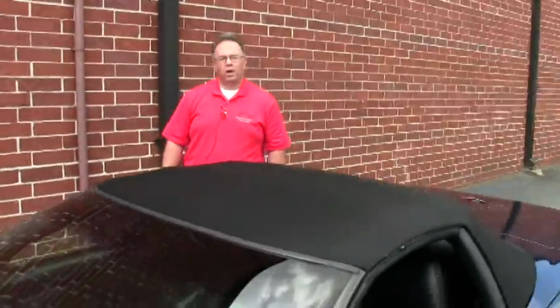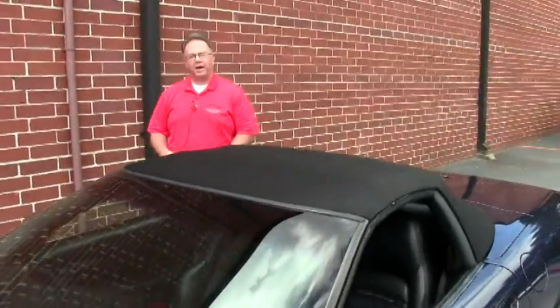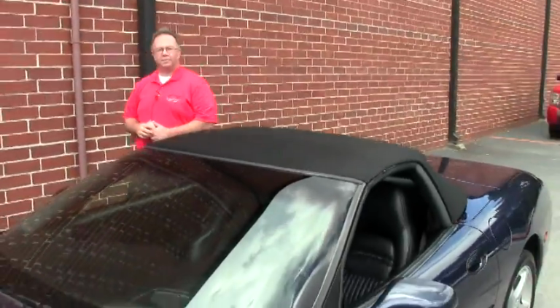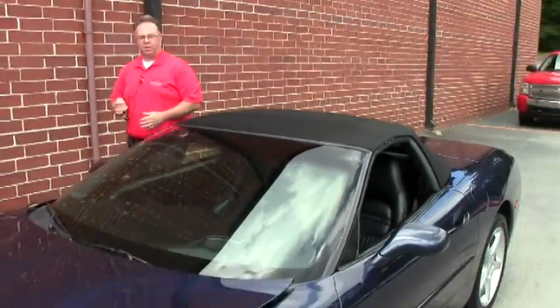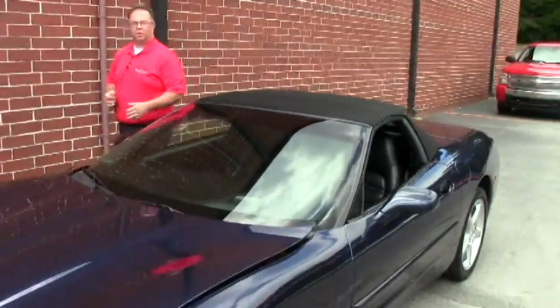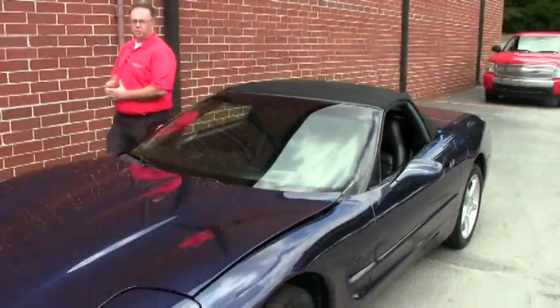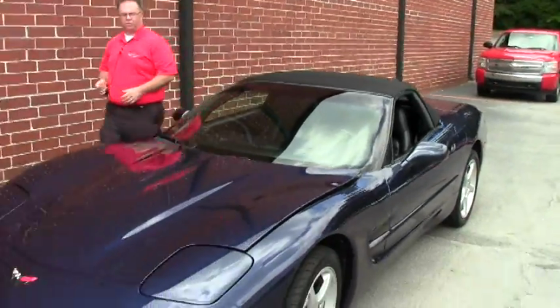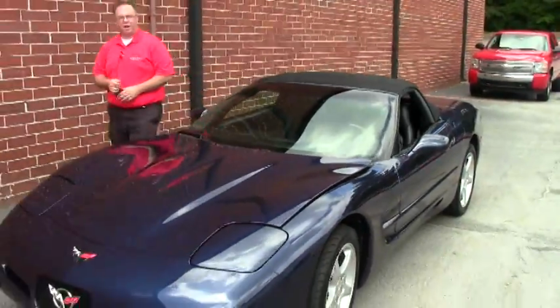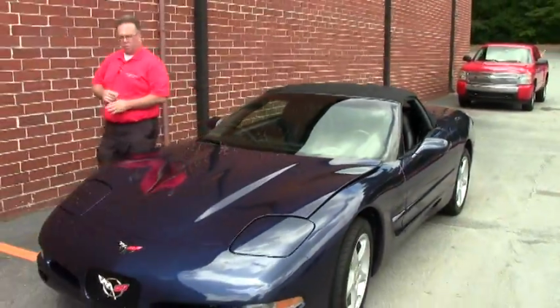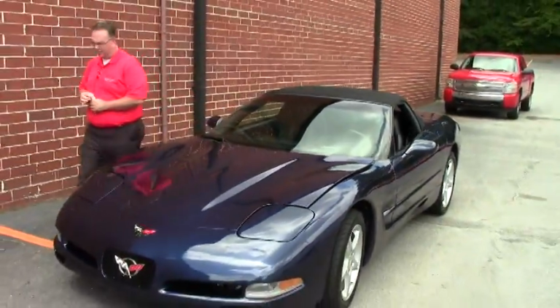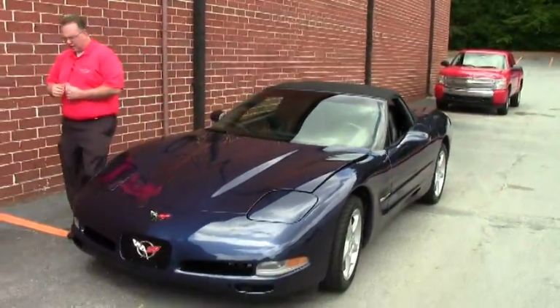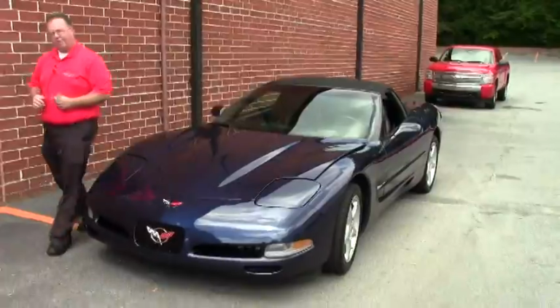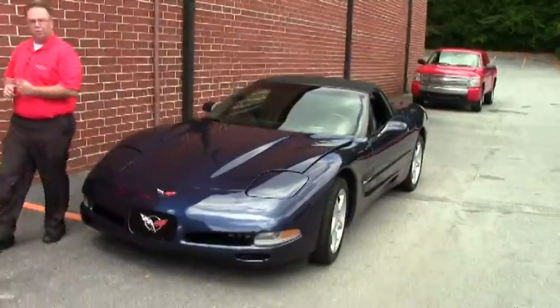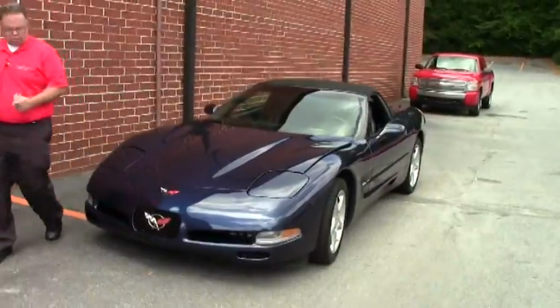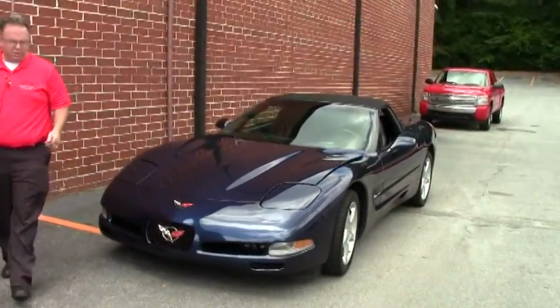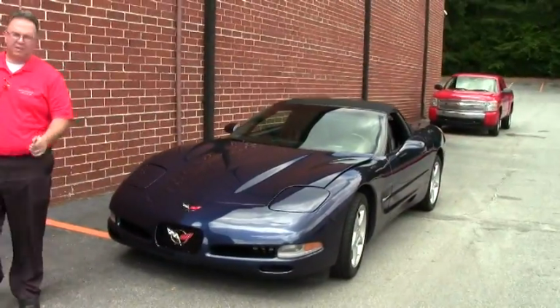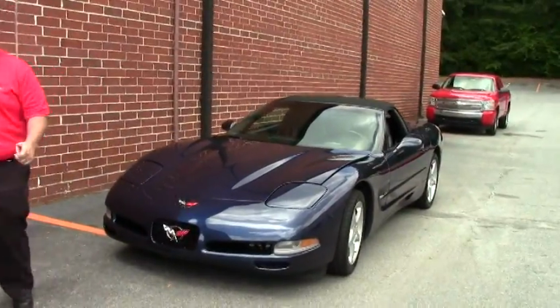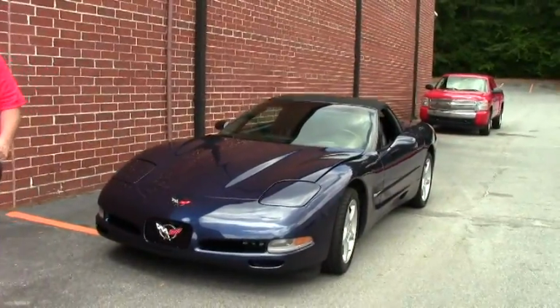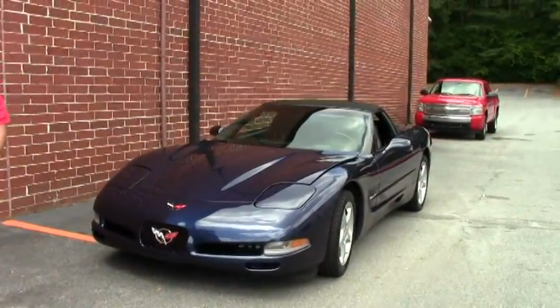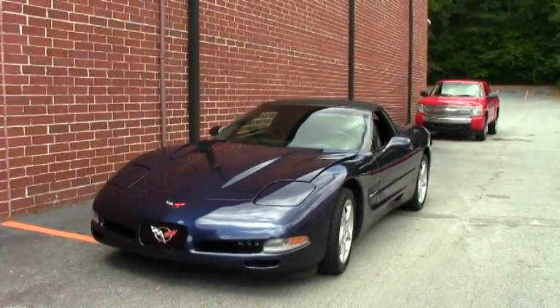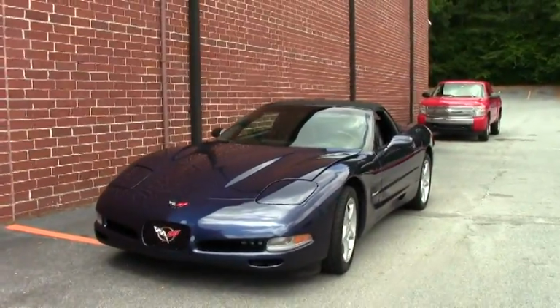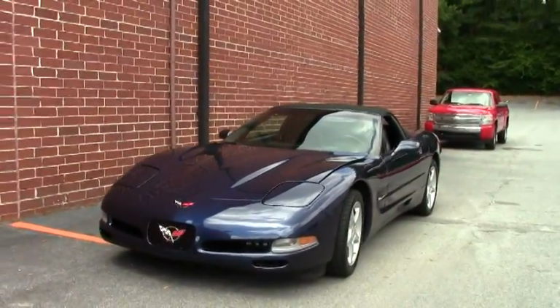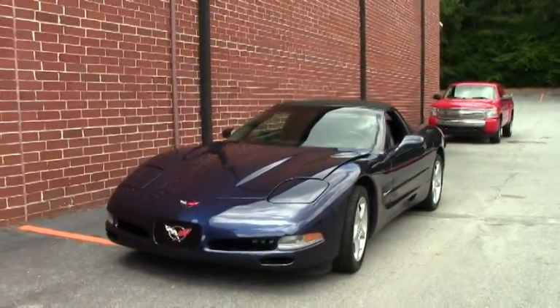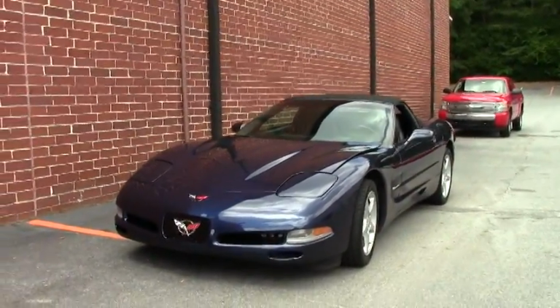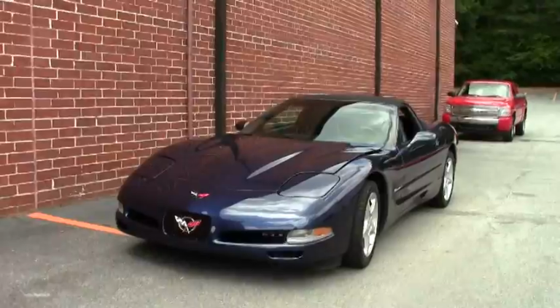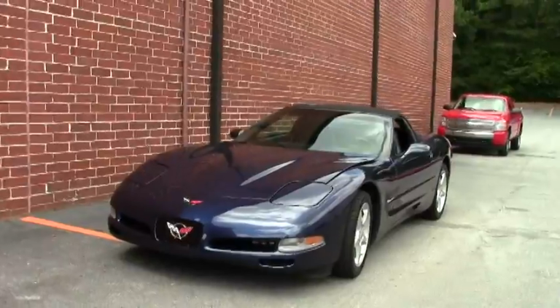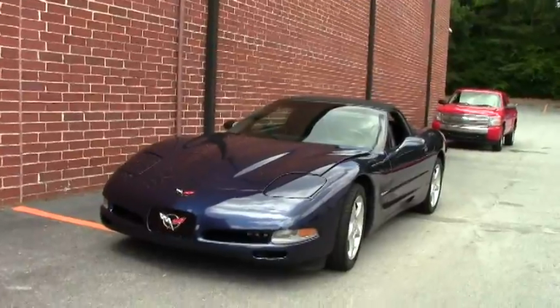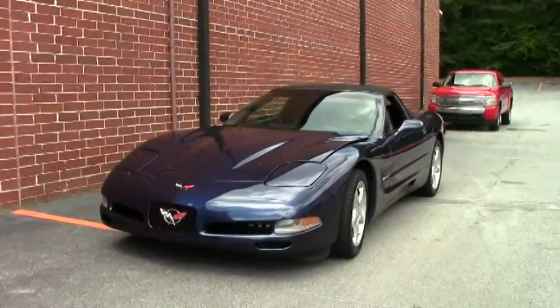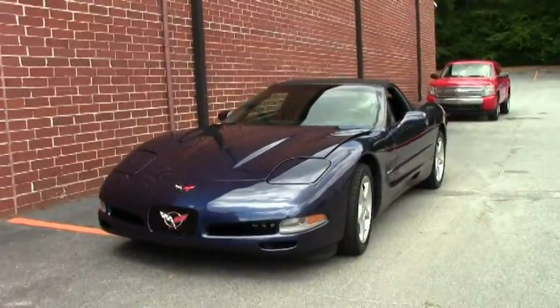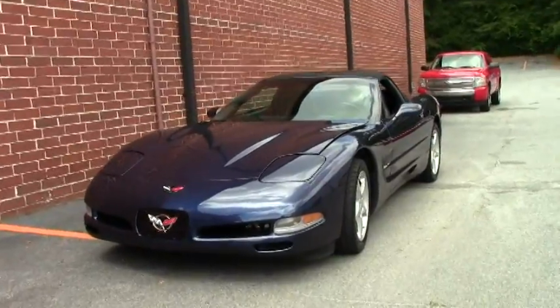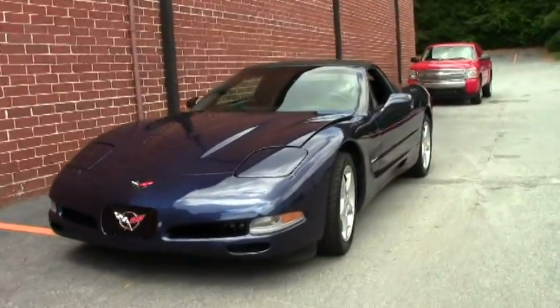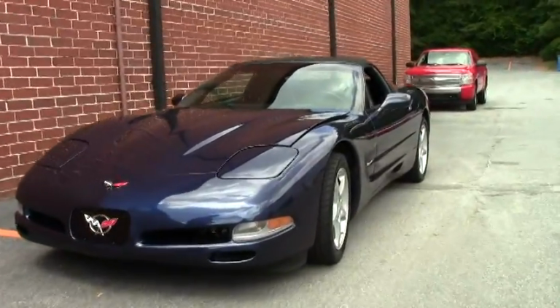Welcome to Buy A Vet. Today we're going to take a look at this beautiful 2000 Corvette in navy blue. We don't see this color very often, especially in this shape. This car is in just very, very good shape.